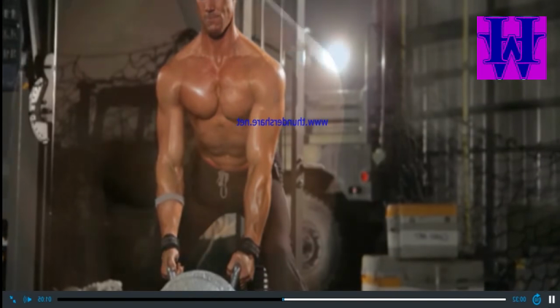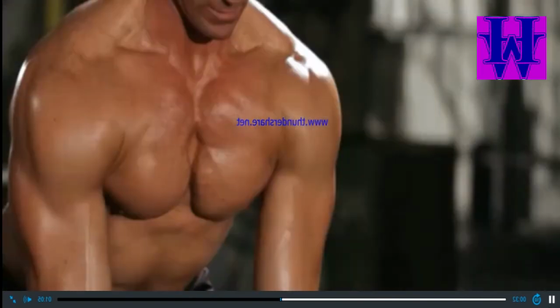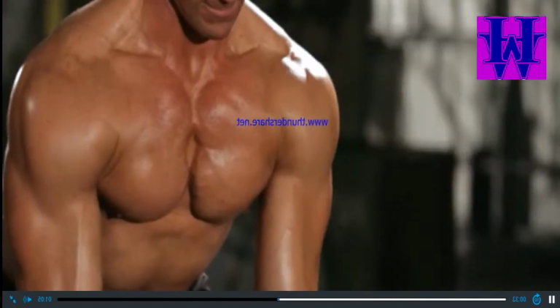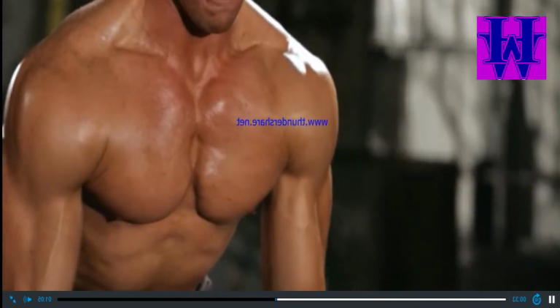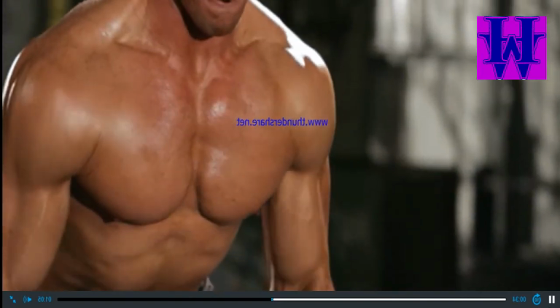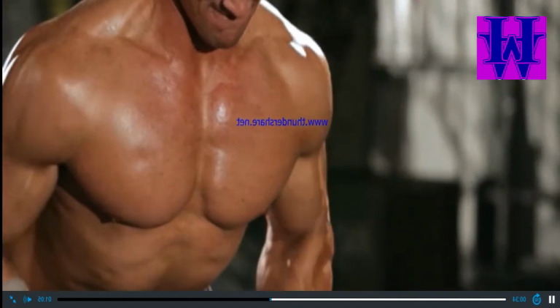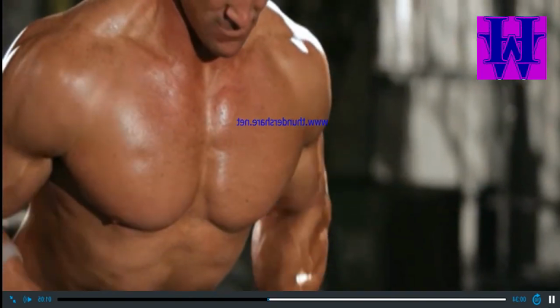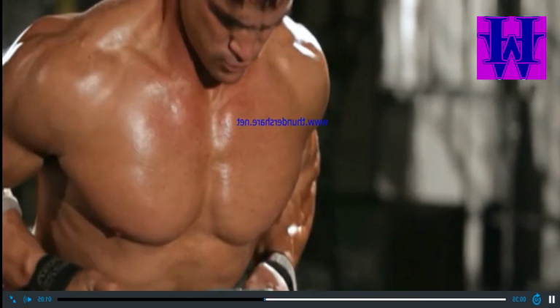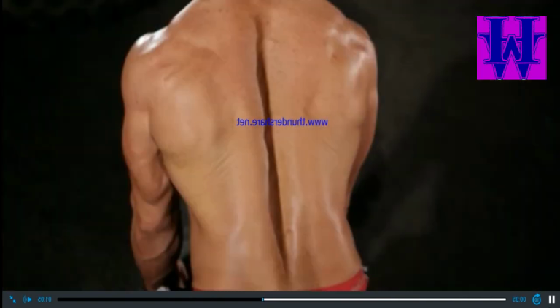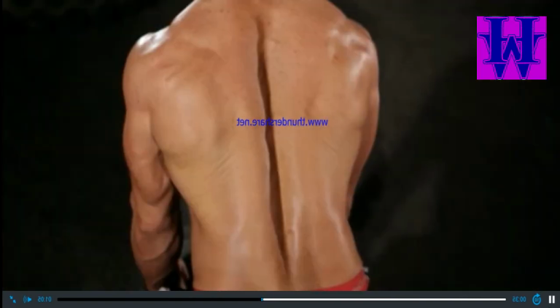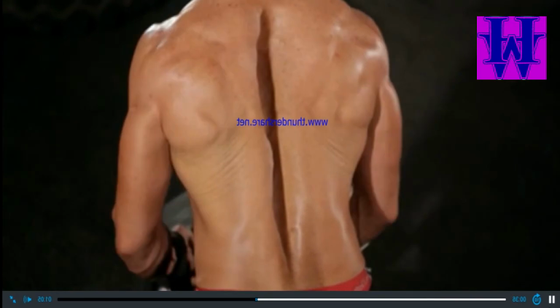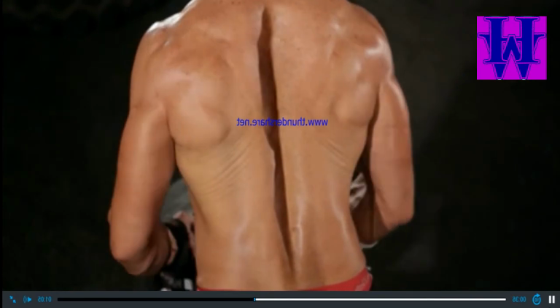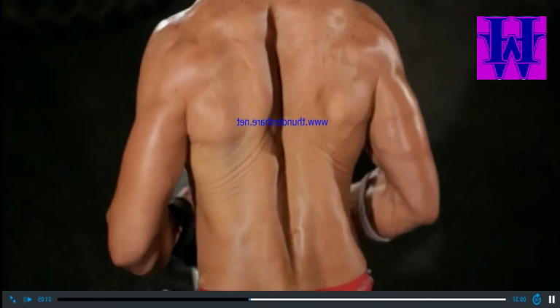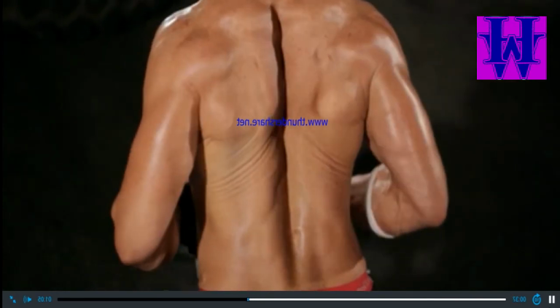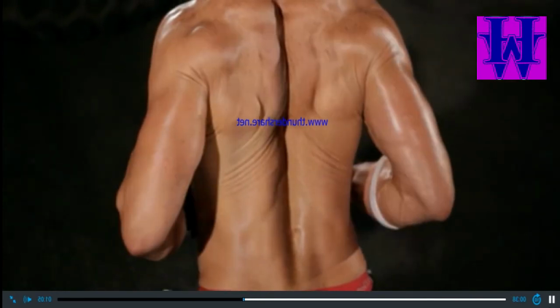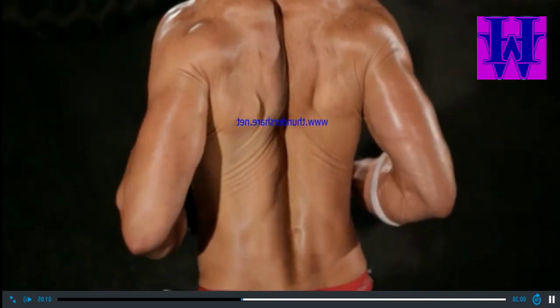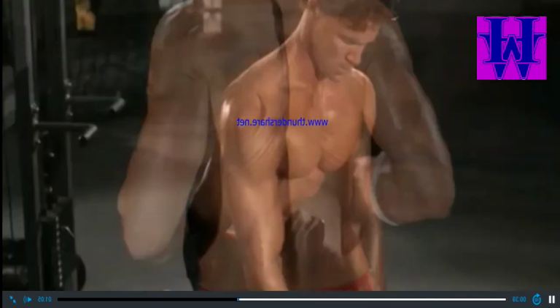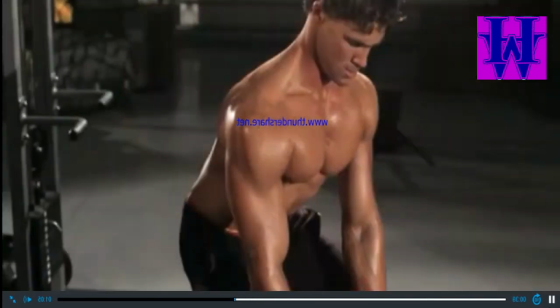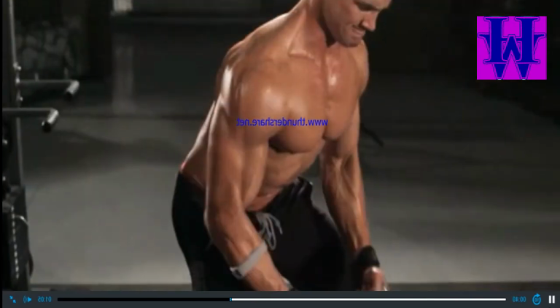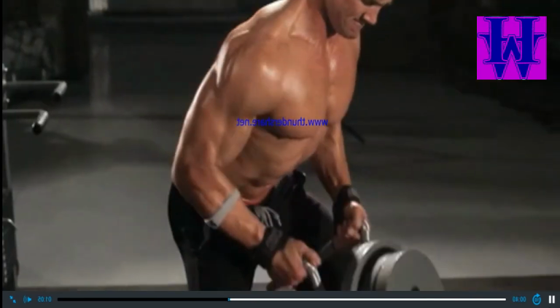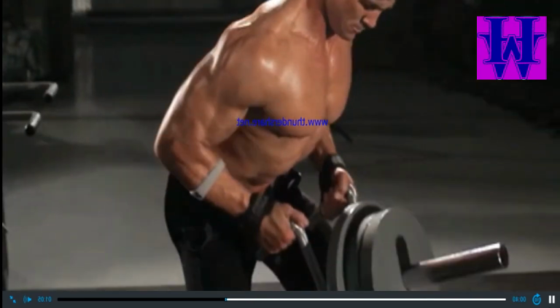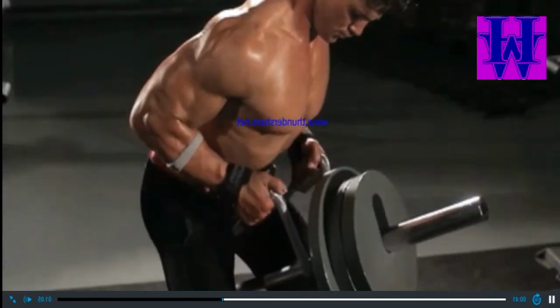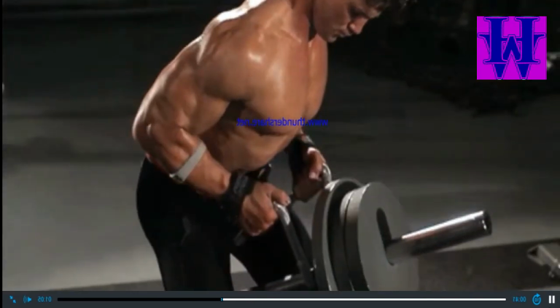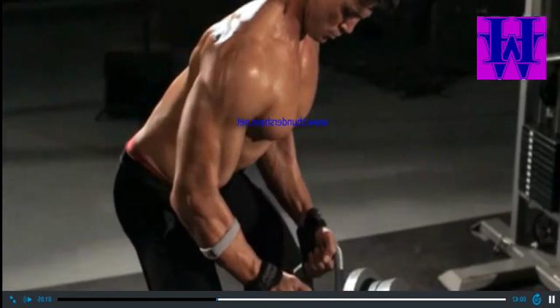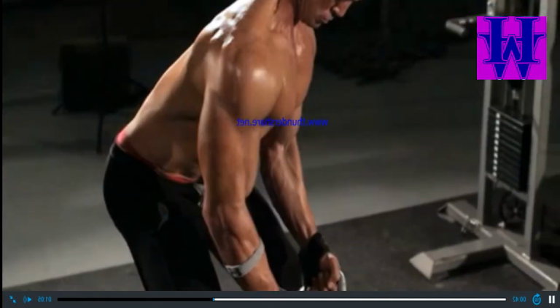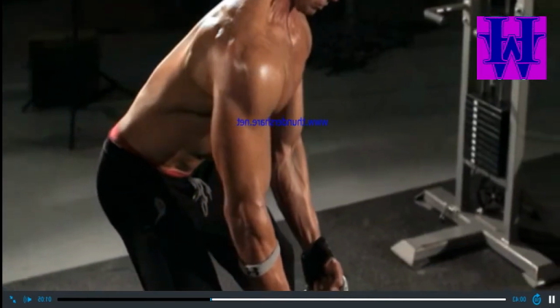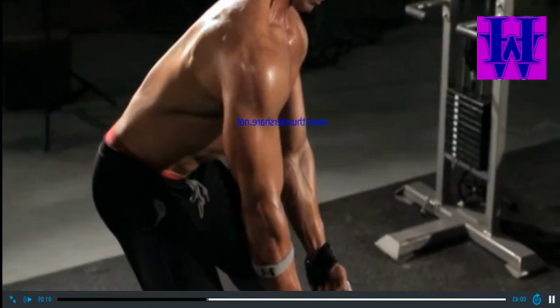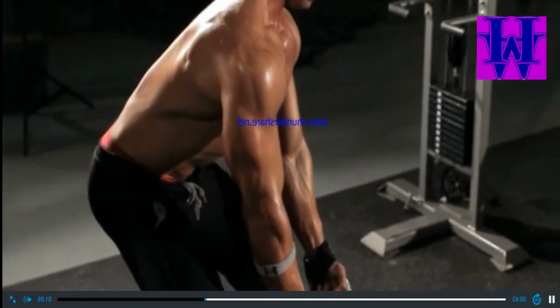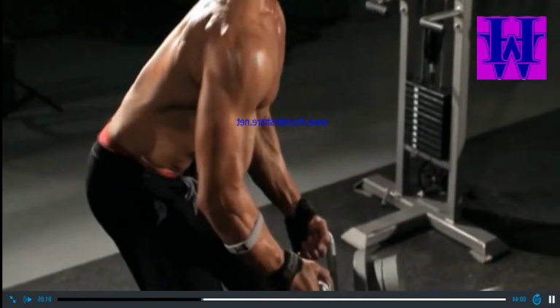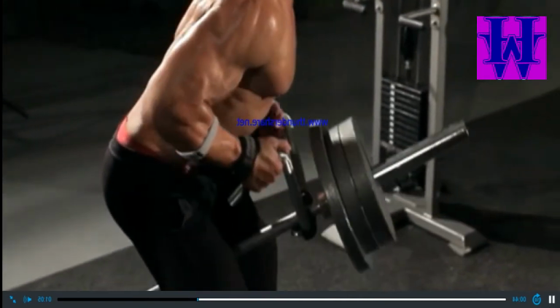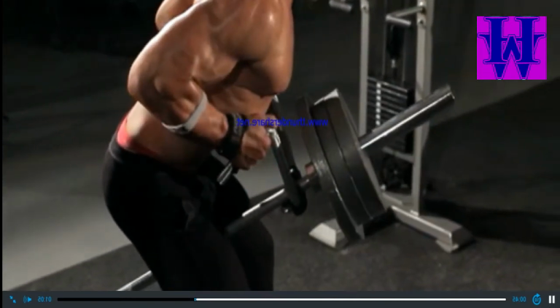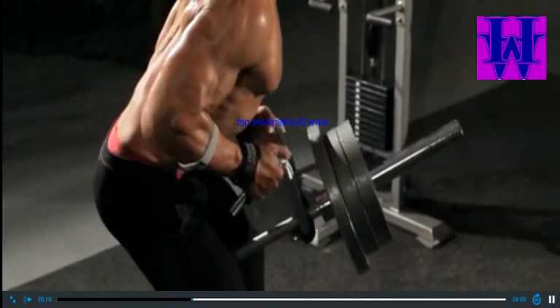Pull the weight to your upper abdomen by retracting the shoulder blades and flexing the elbows. Do not jerk the weight or cheat during the movement. After a brief pause, return to the starting position.